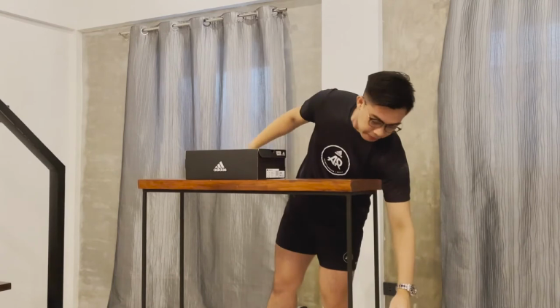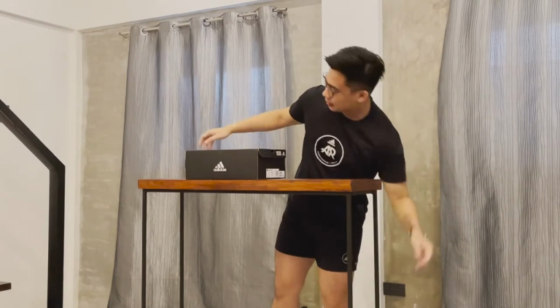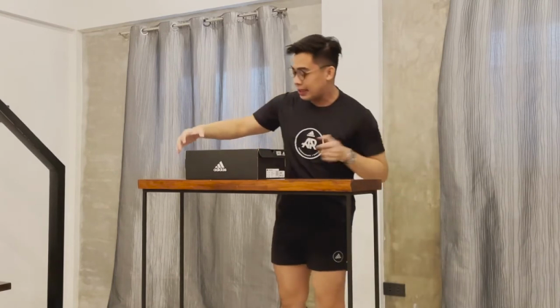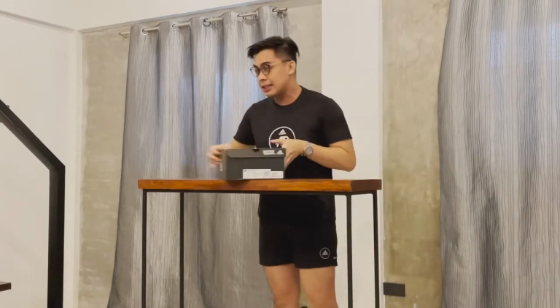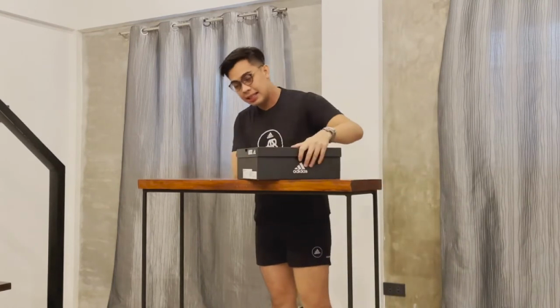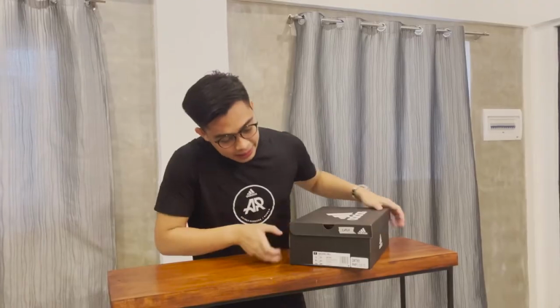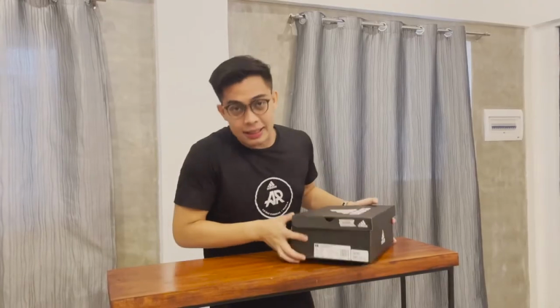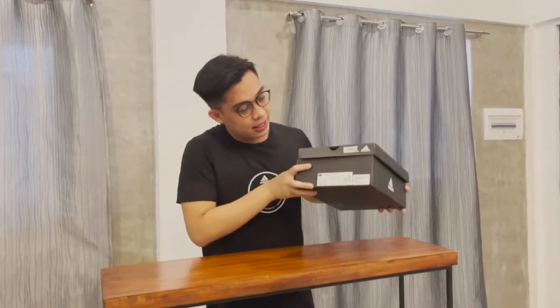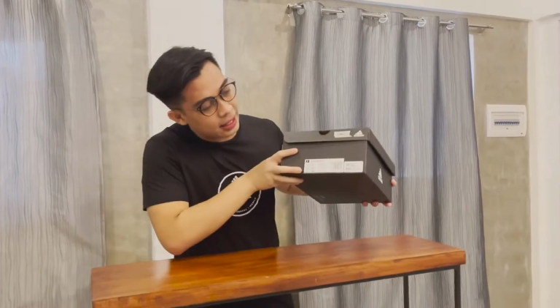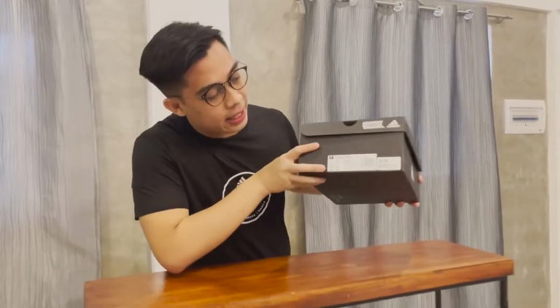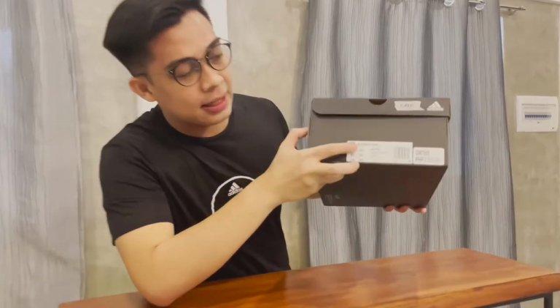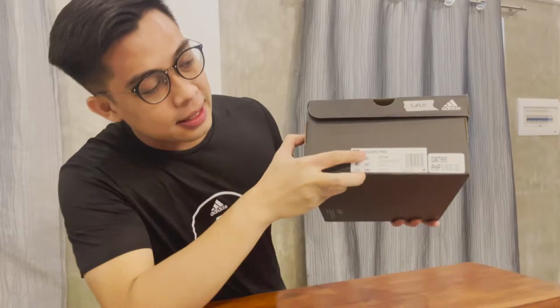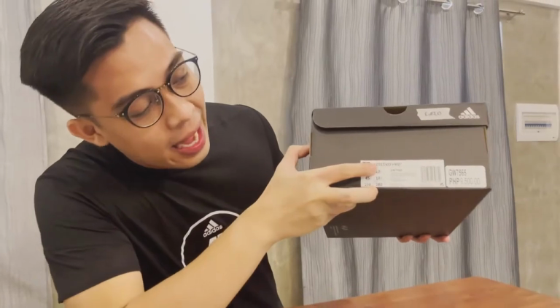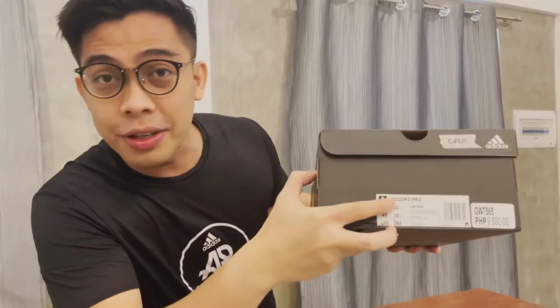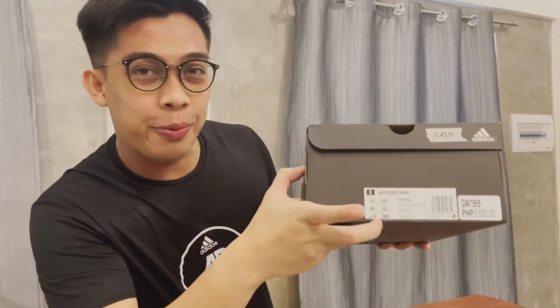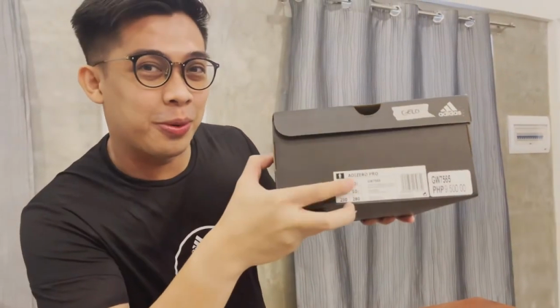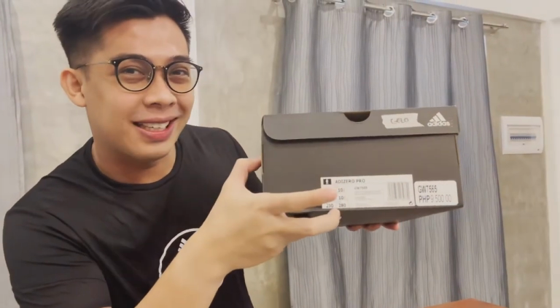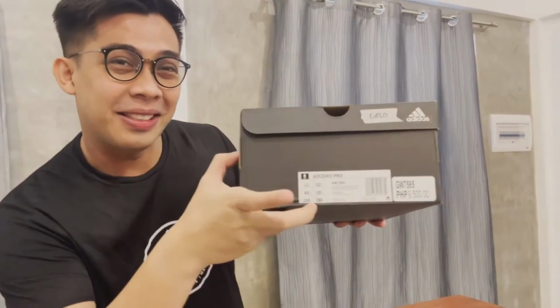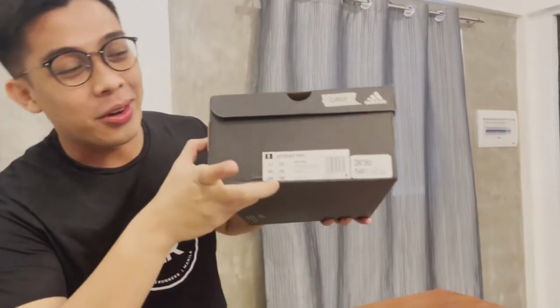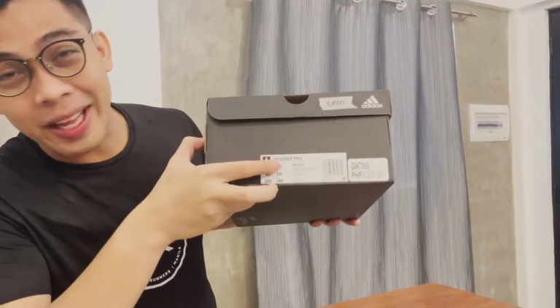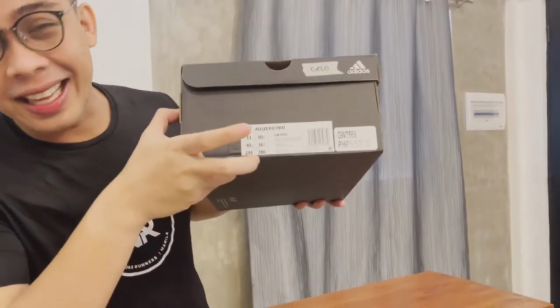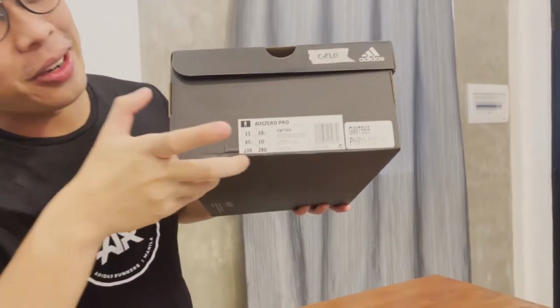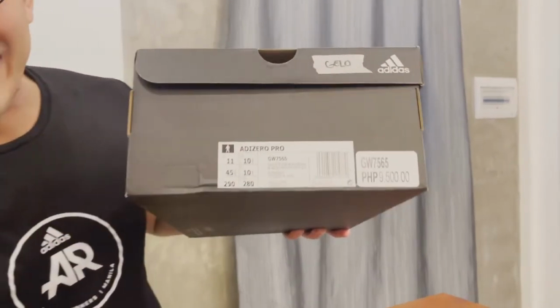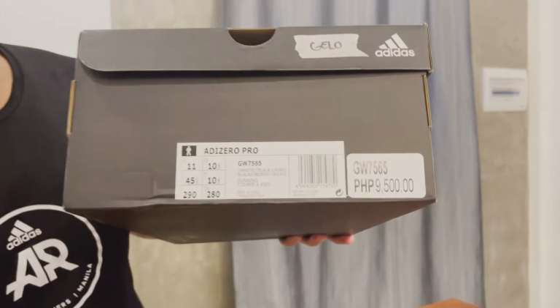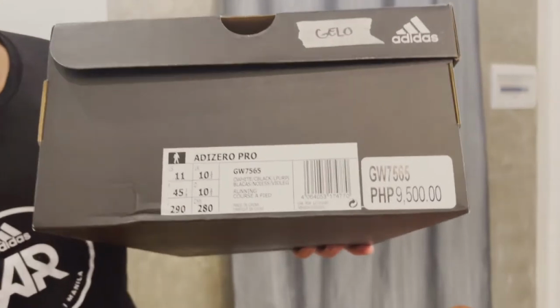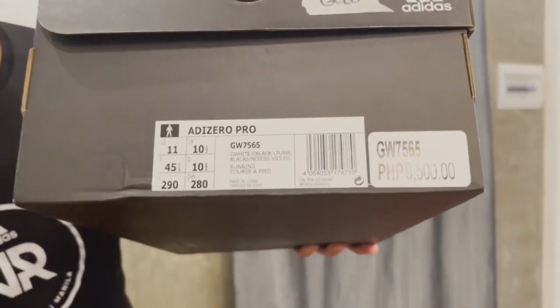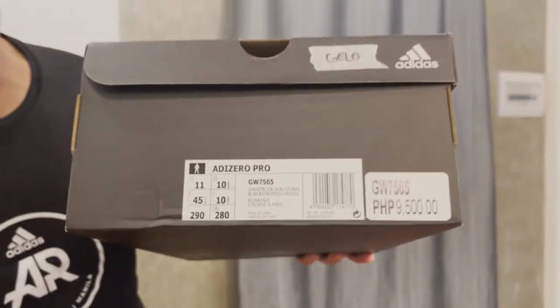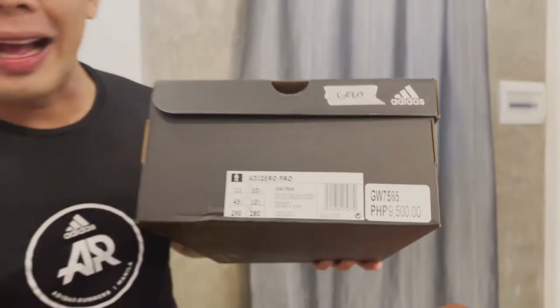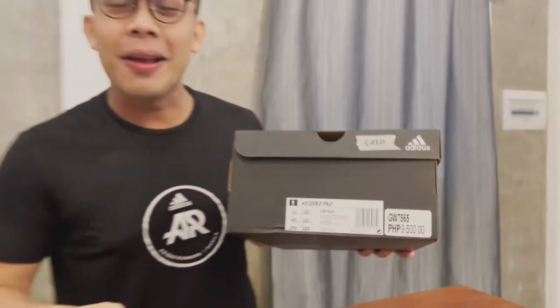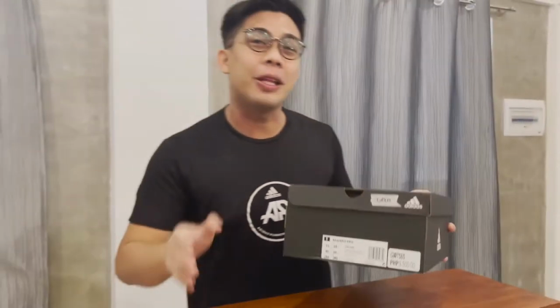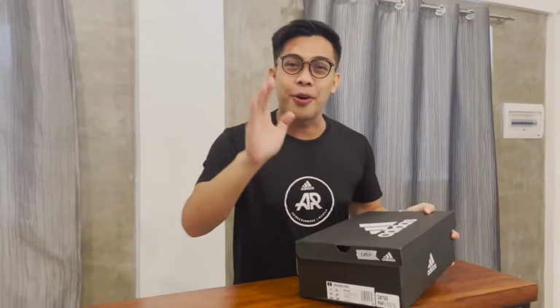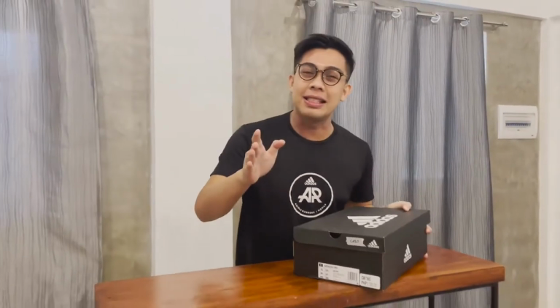Ano yung pair of shoes natin guys? Kitang-kita naman guys. It's an Adizero Pro. So, yung colorway niya, hindi ko pa rin alam. Super excited ako to check it out. At the same time, pati yung performance niya.